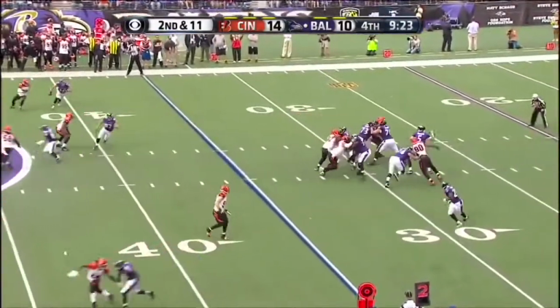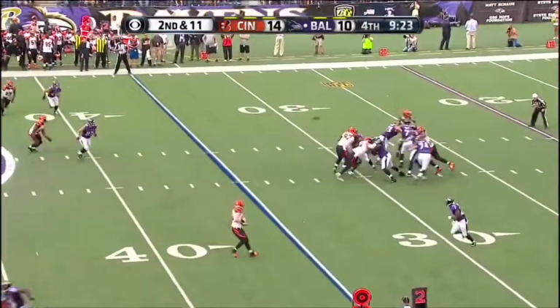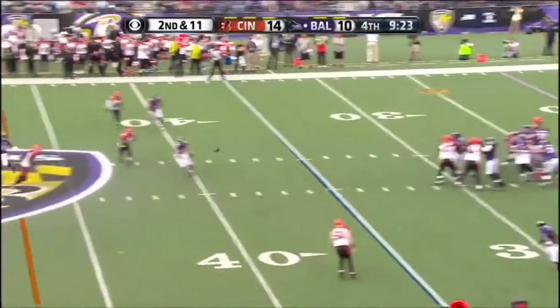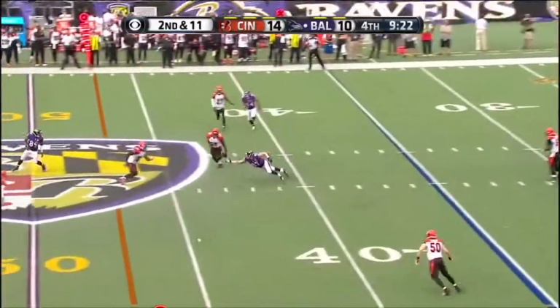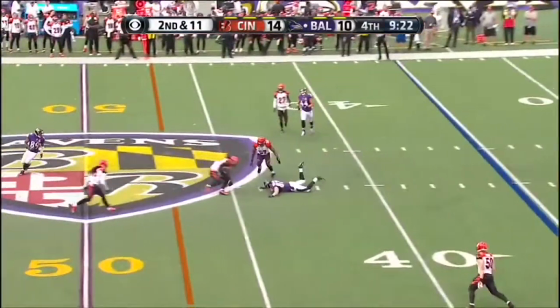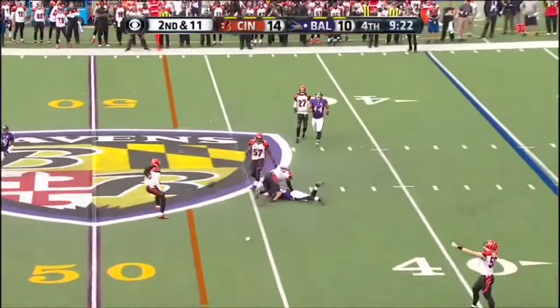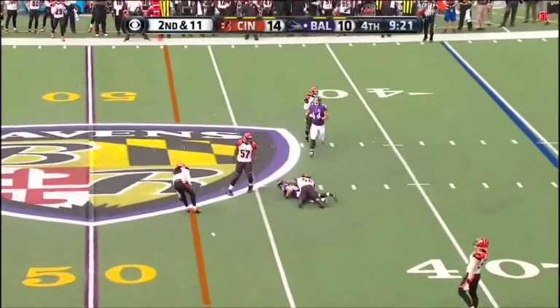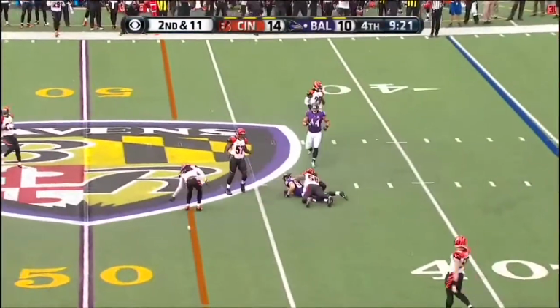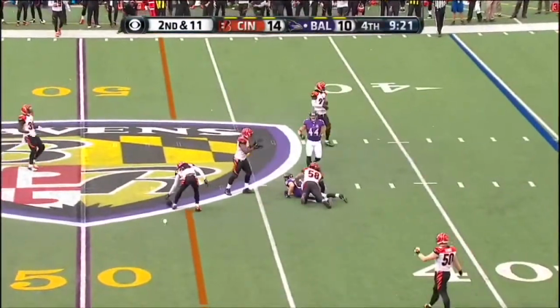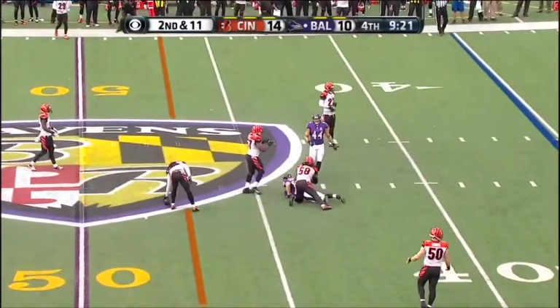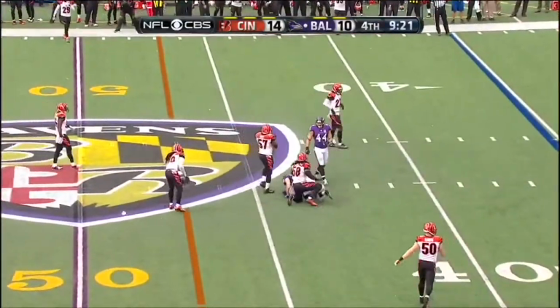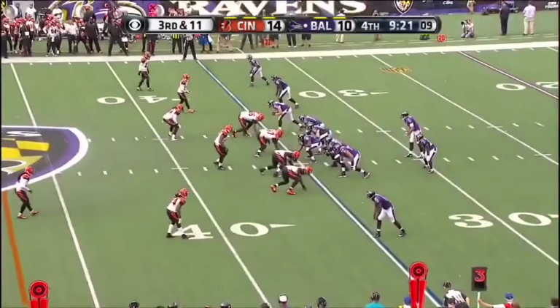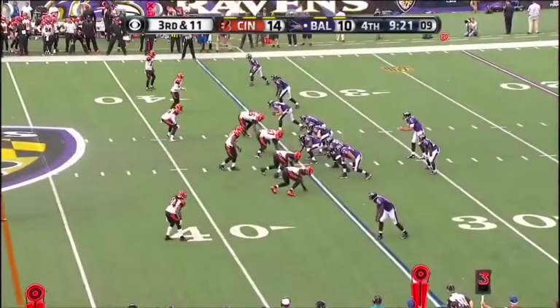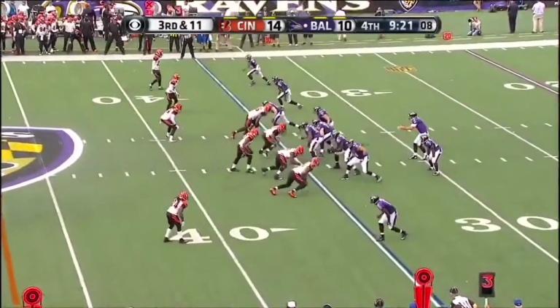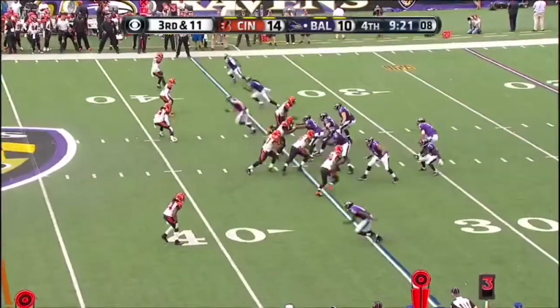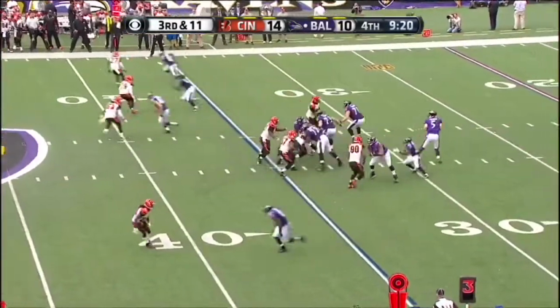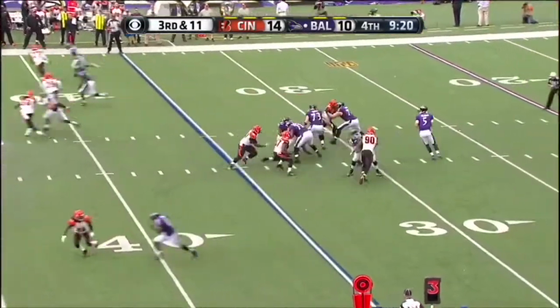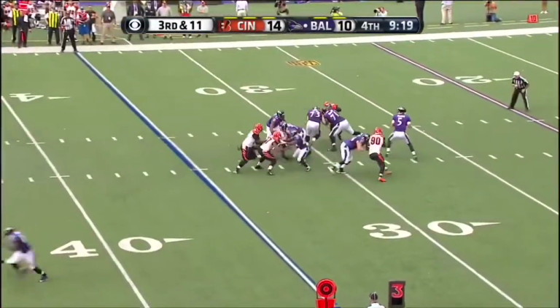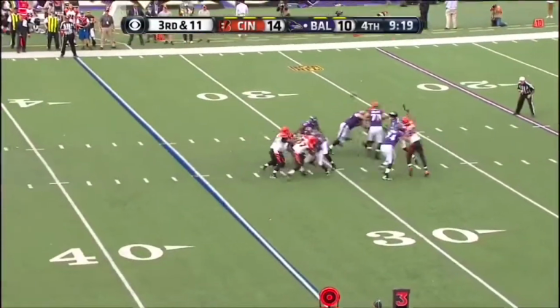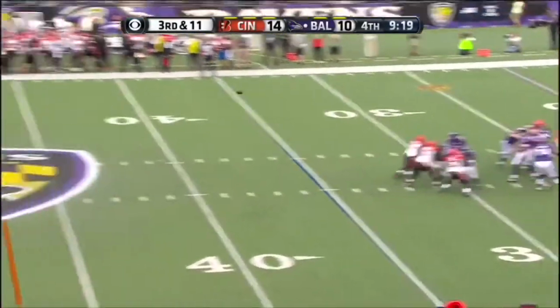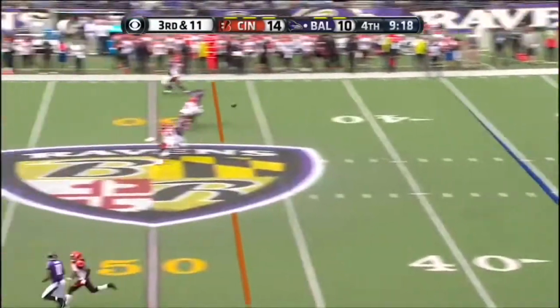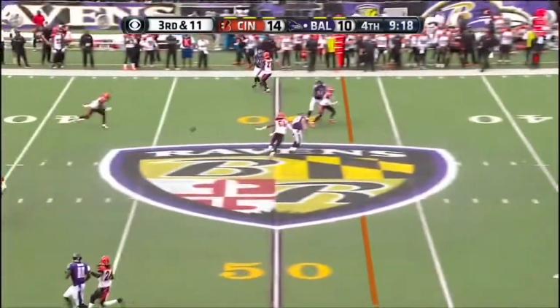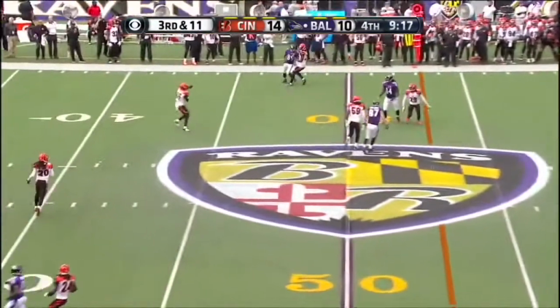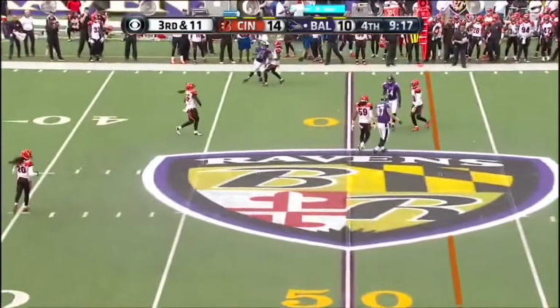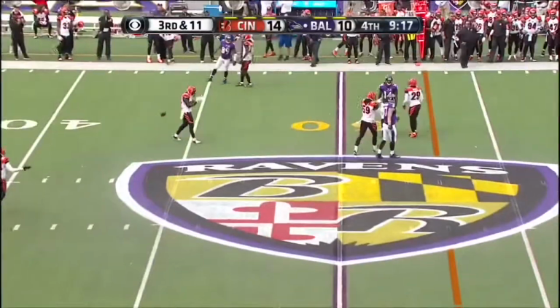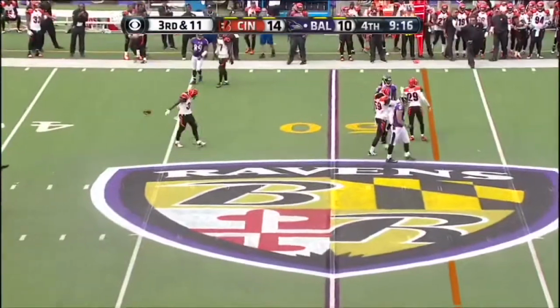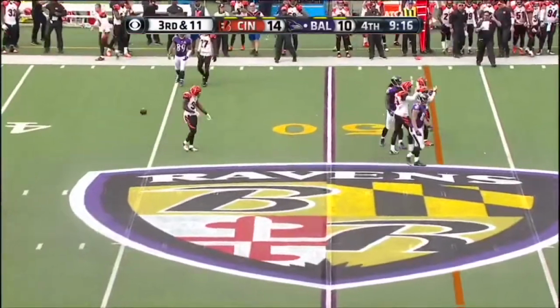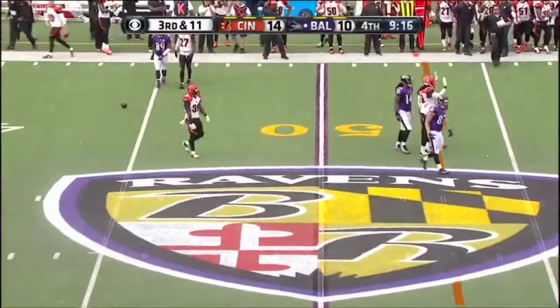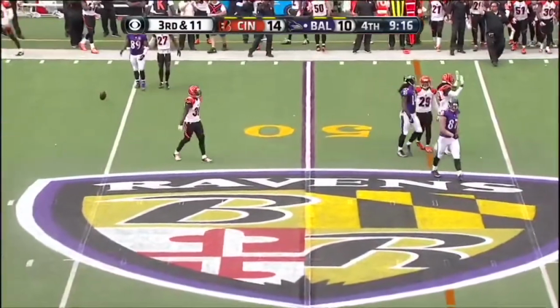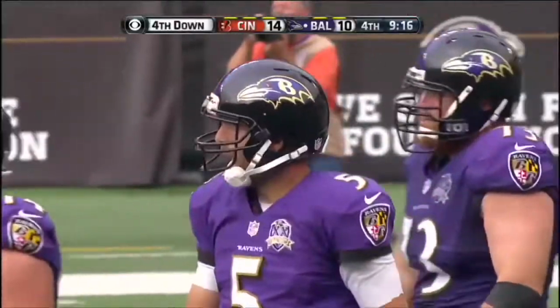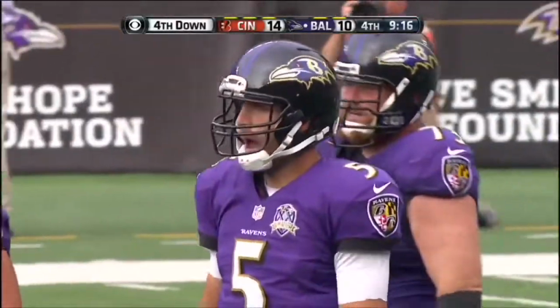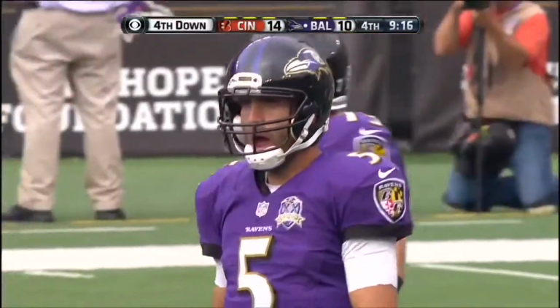Johnson coming, hits Flacco, it's incomplete. Third and 11, low snap, Flacco fires incomplete in the direction of Williams and Marlon Brown.